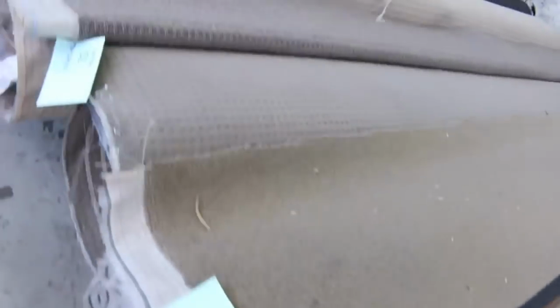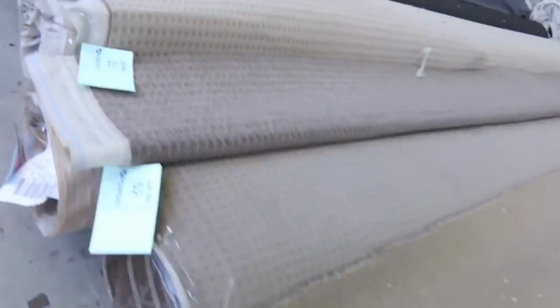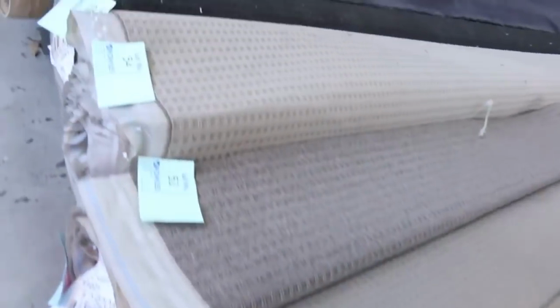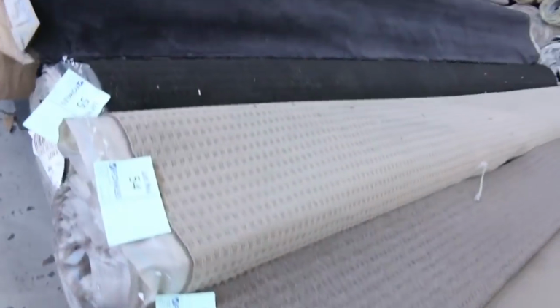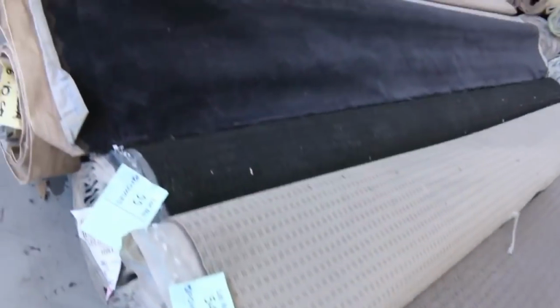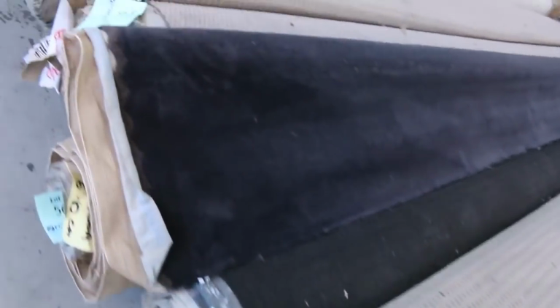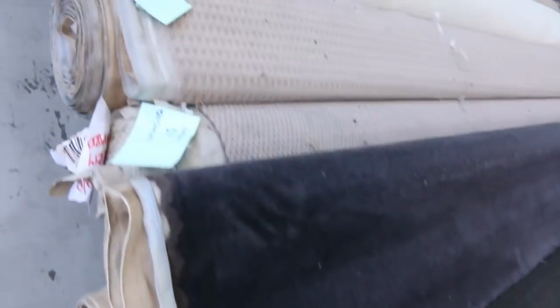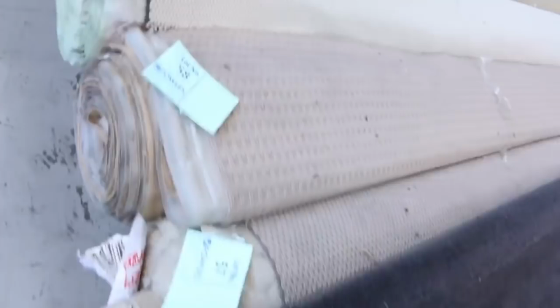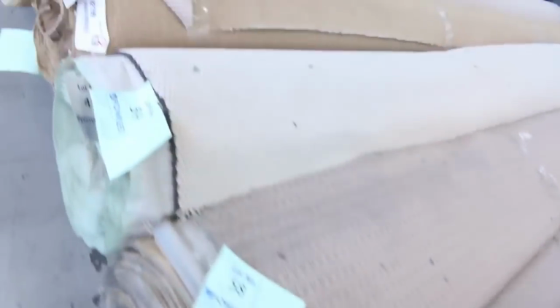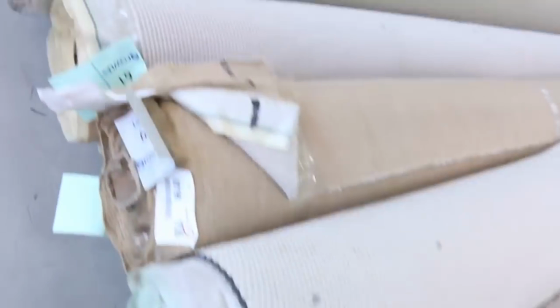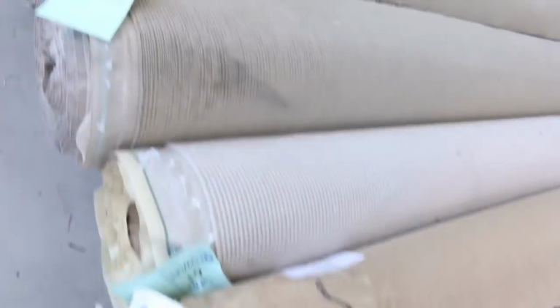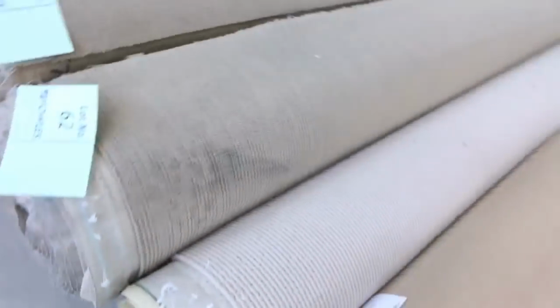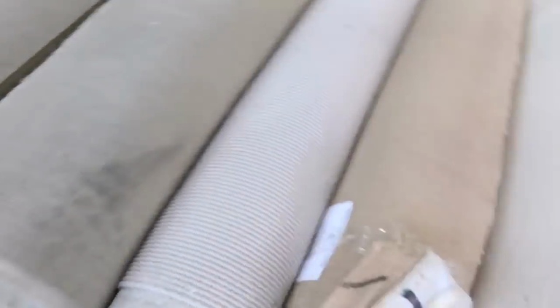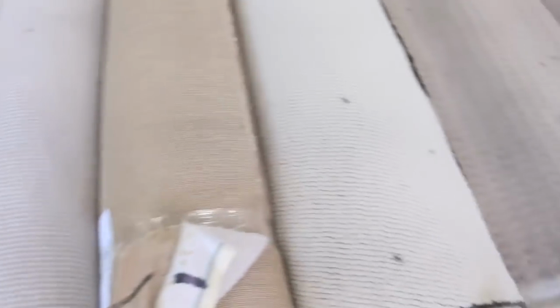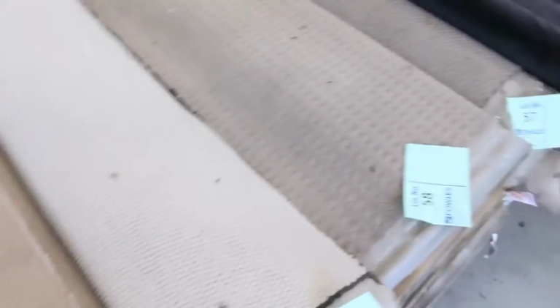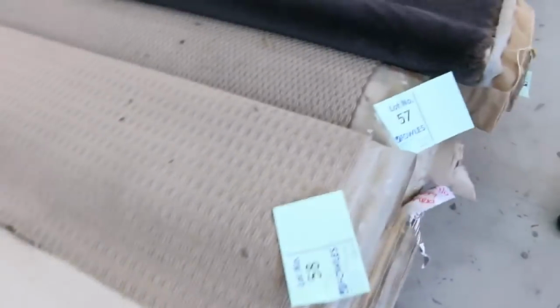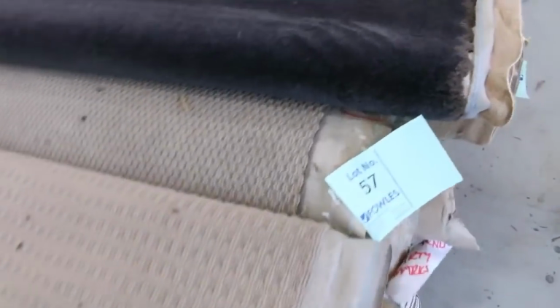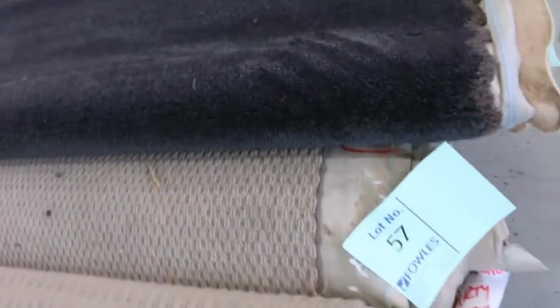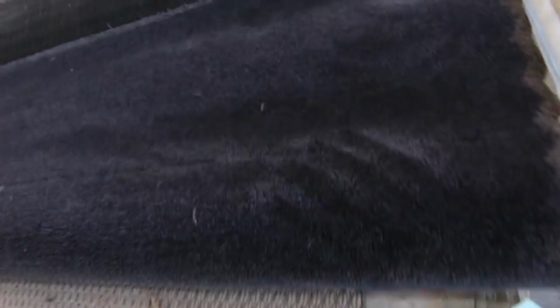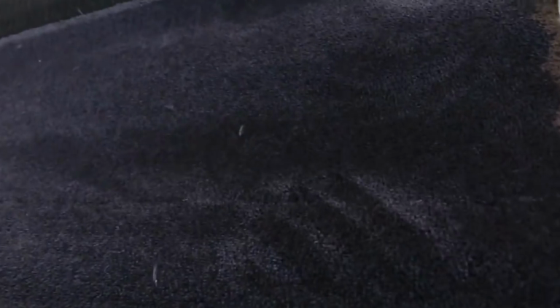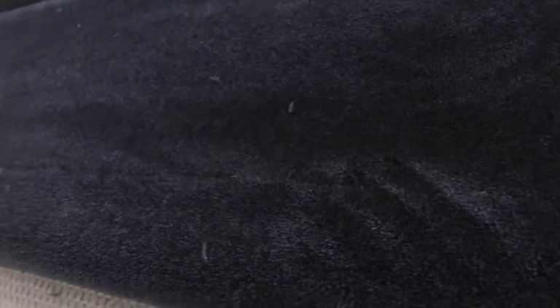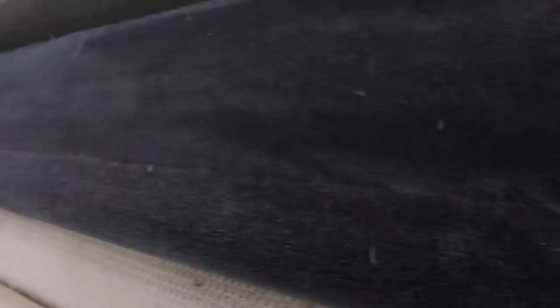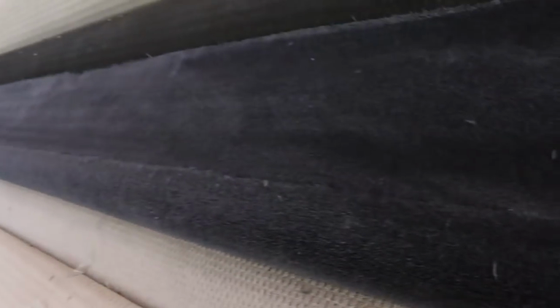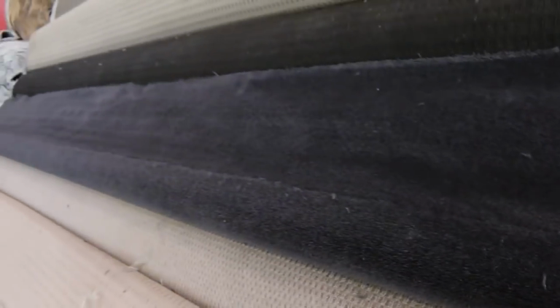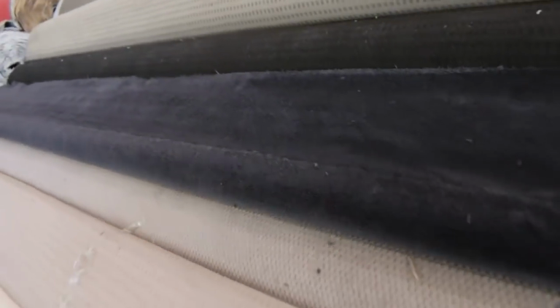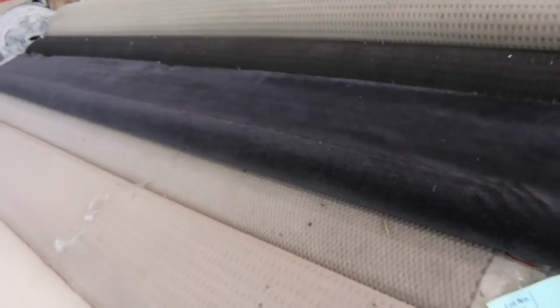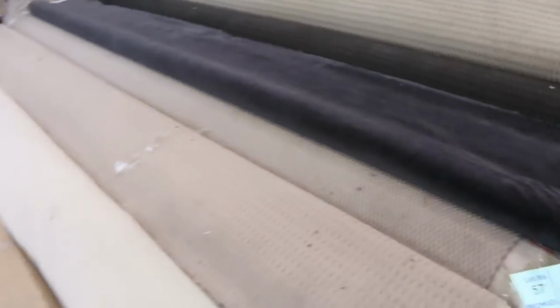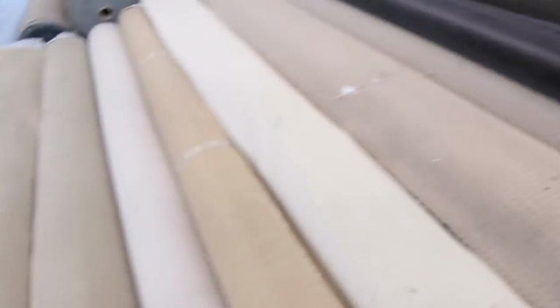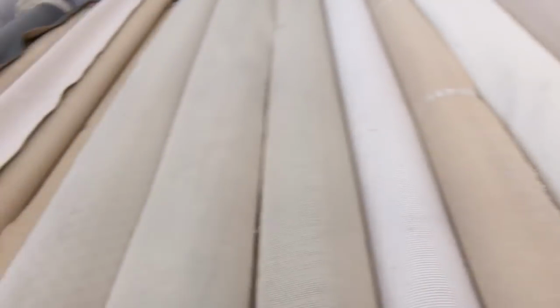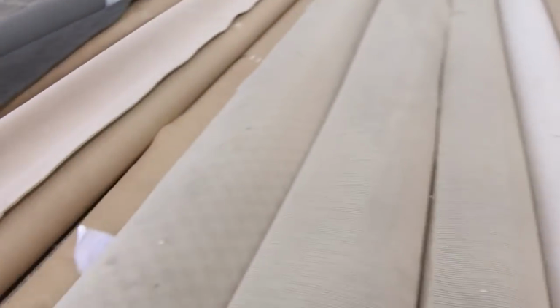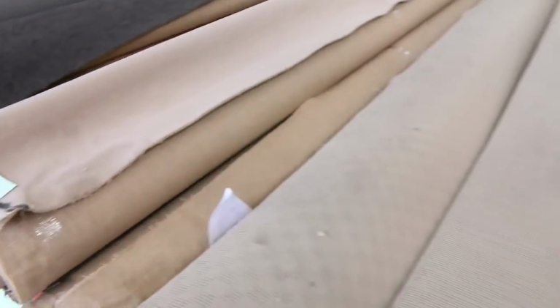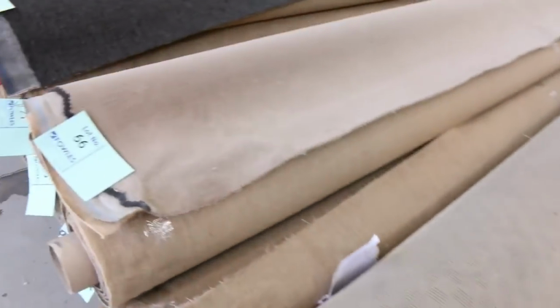Lots of these mid-sized rolls which are around about 10 to 15 meters. Some charcoal there in the plush pile — that's a nice one there. Lot number 56, solution dyed nylon, normally up around about $120. I reckon around about $30 to $40 for that.